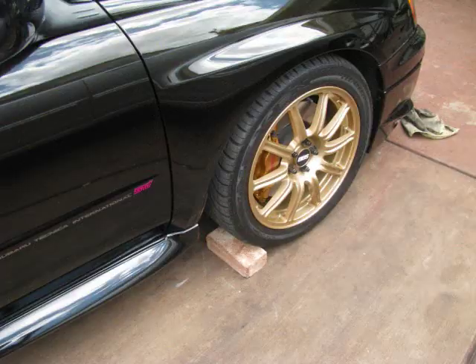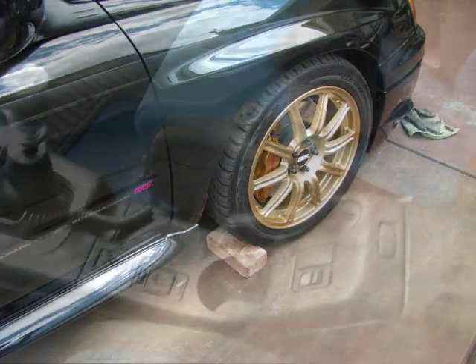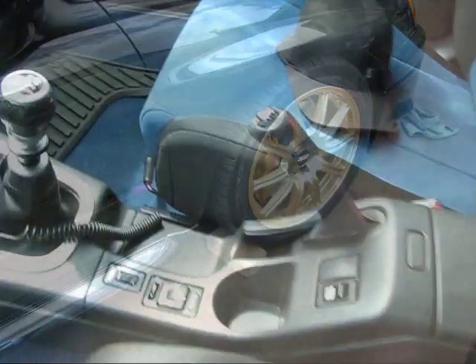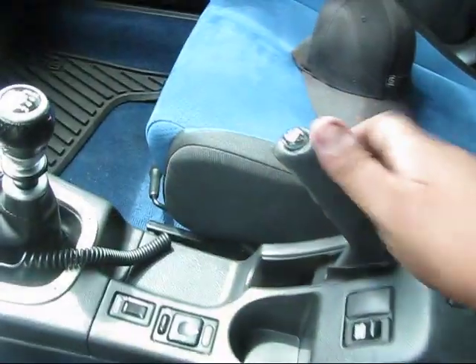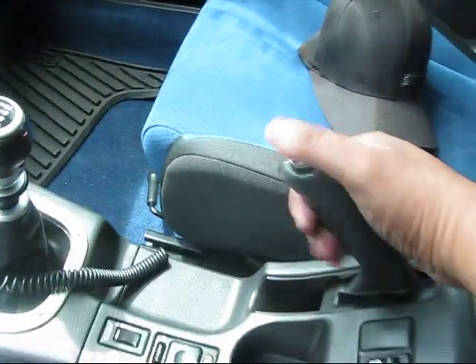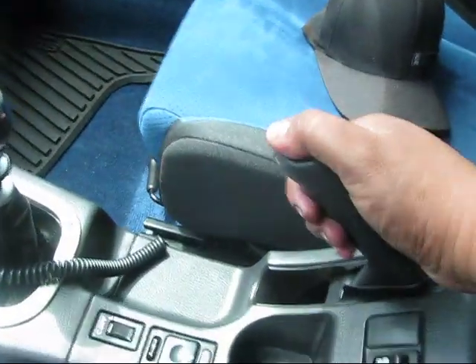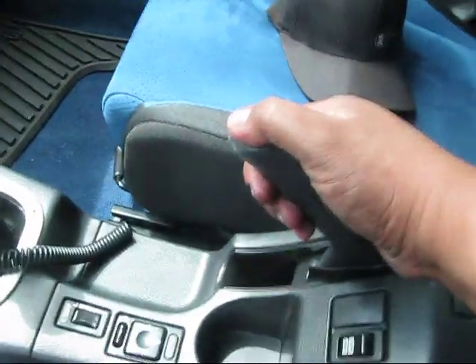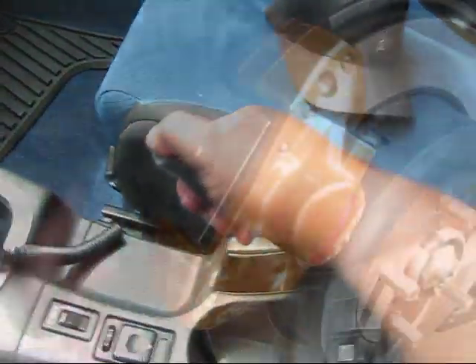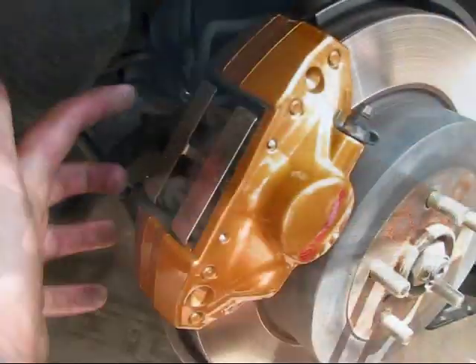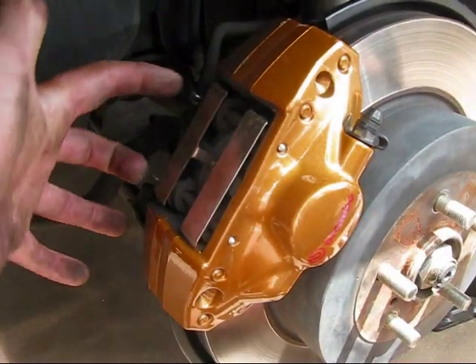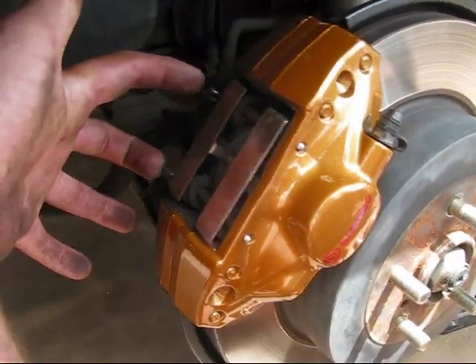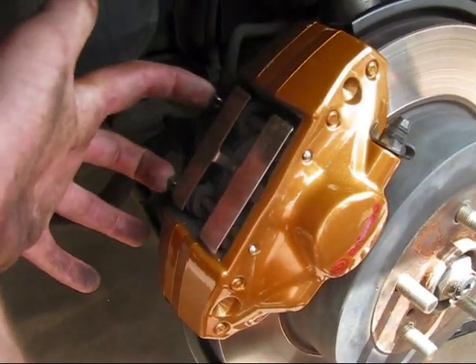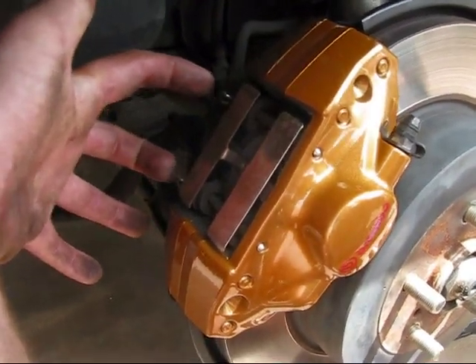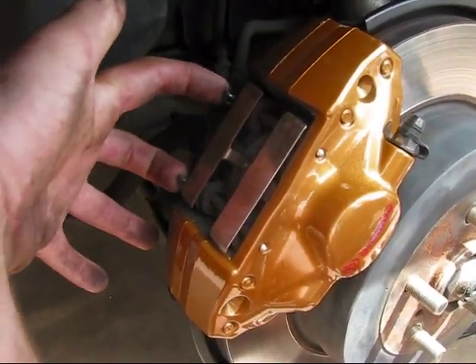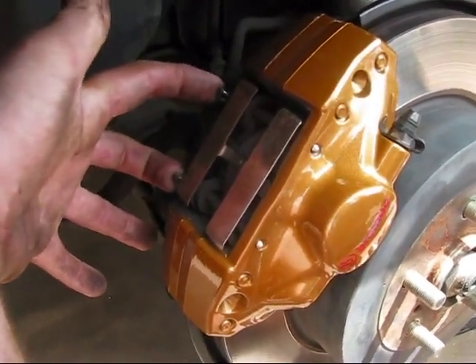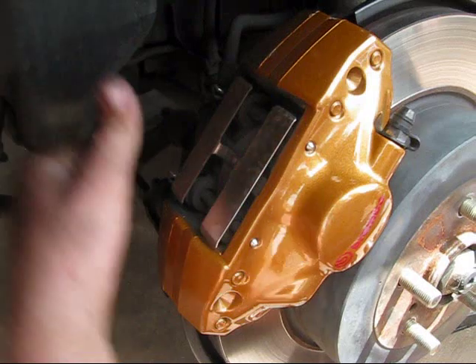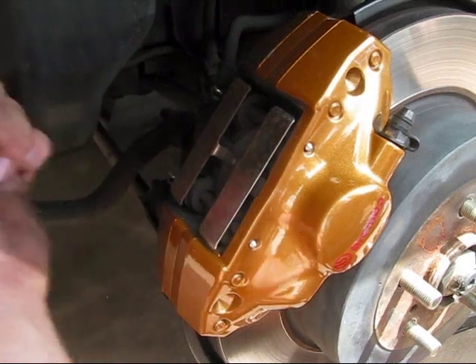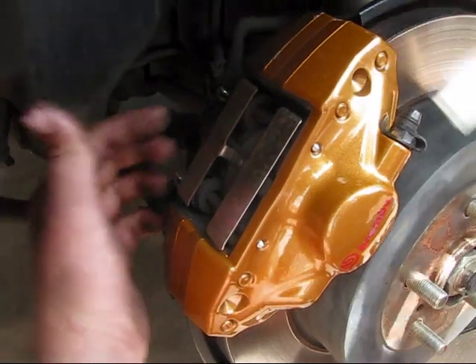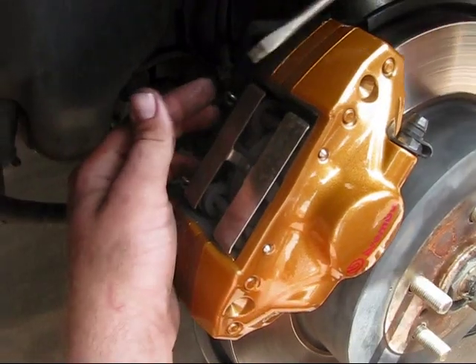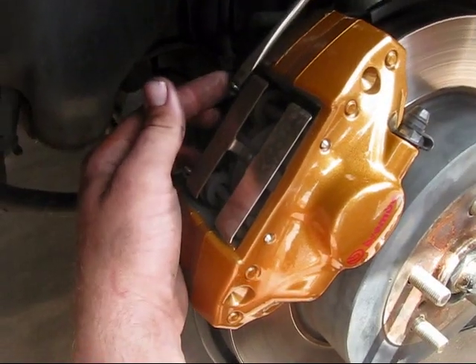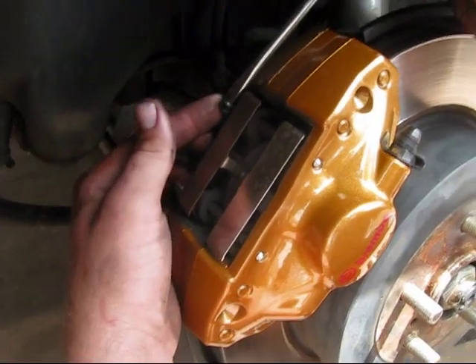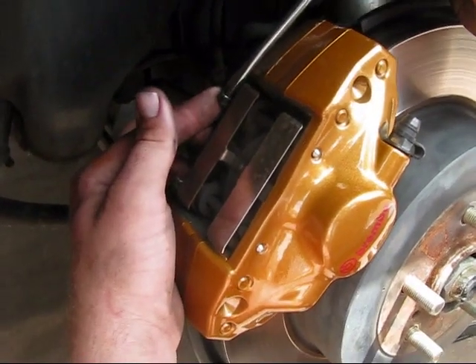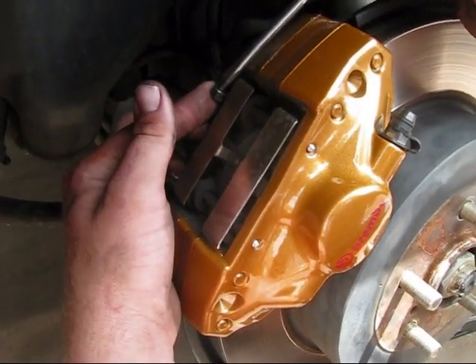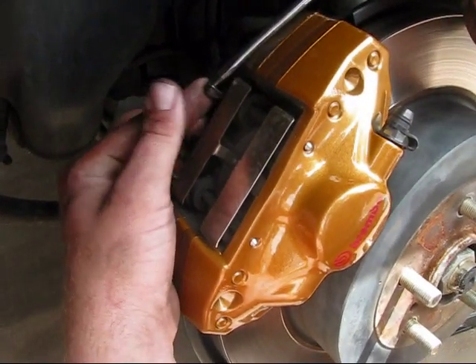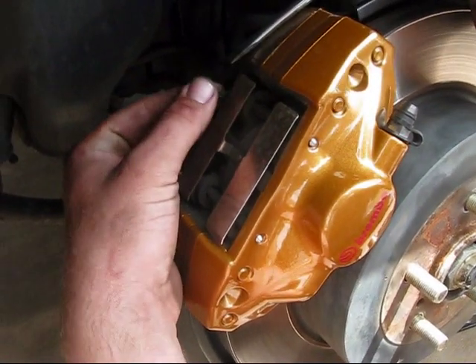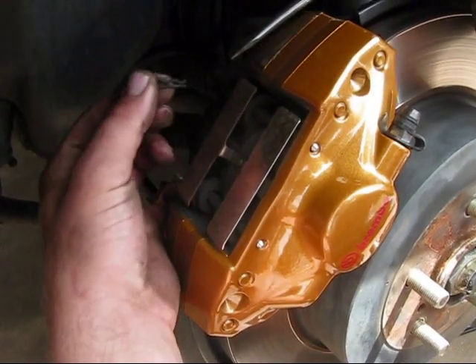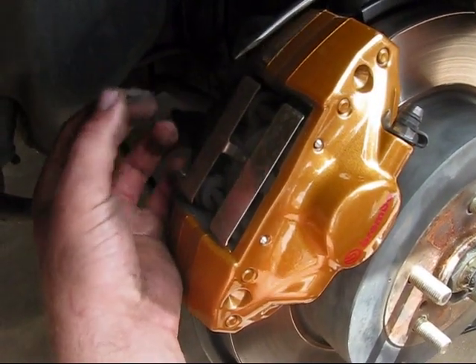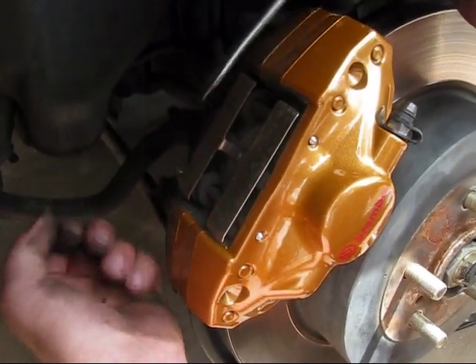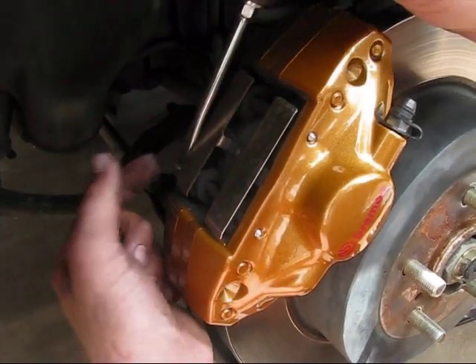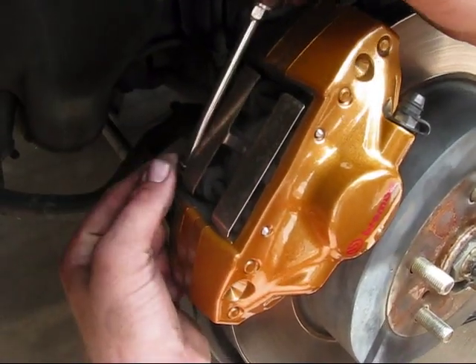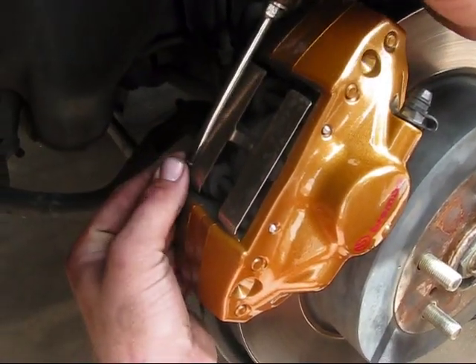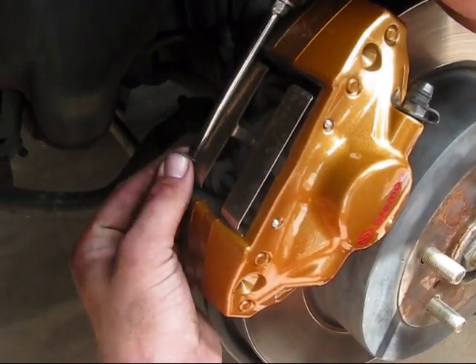When you do the rears, make sure you put a brick on your front tire if you're on a slanted surface, and release the e-brake so that you can actually get these pads out on the back.